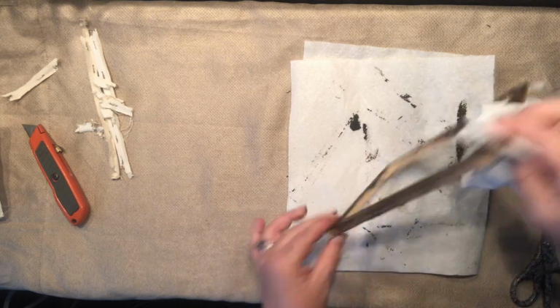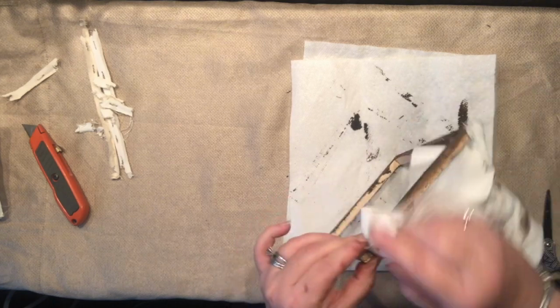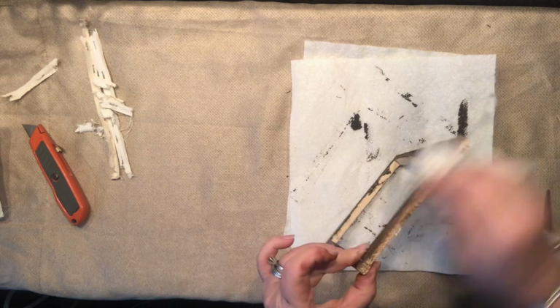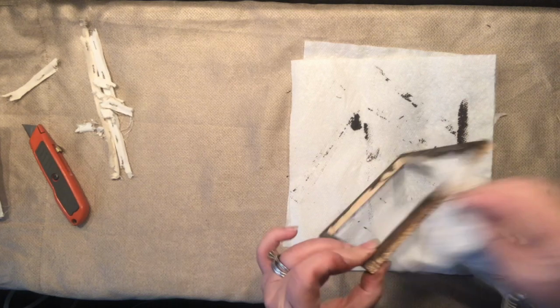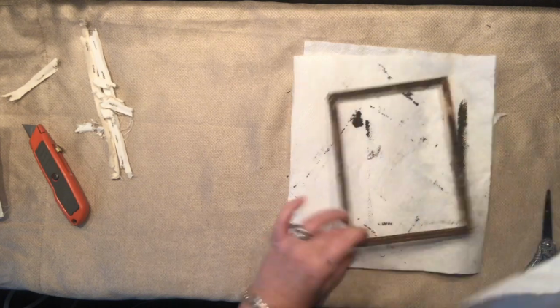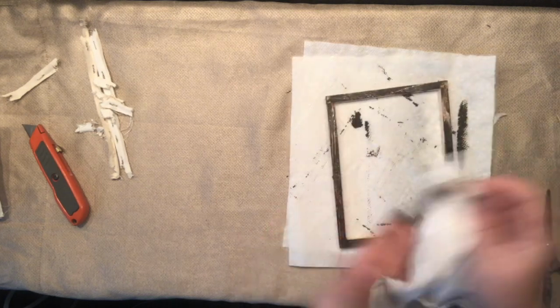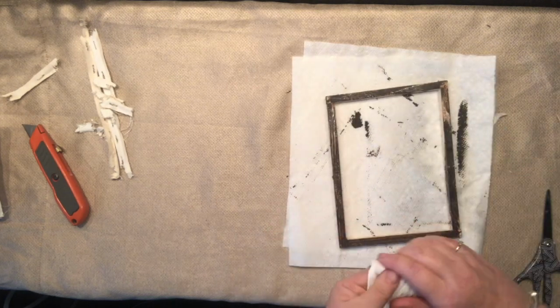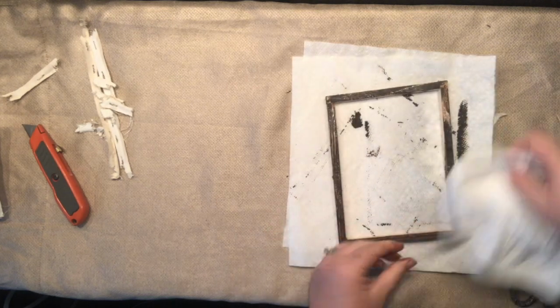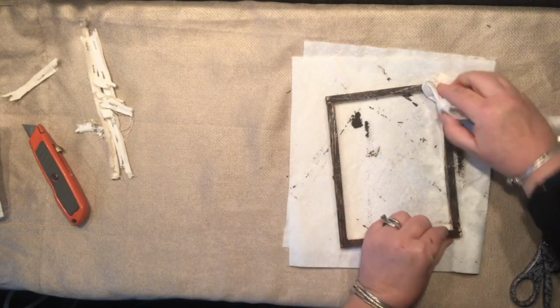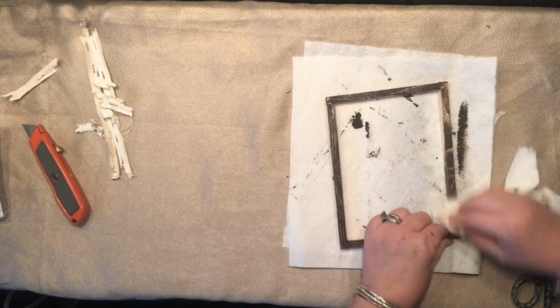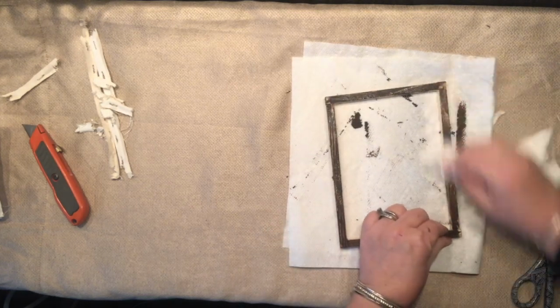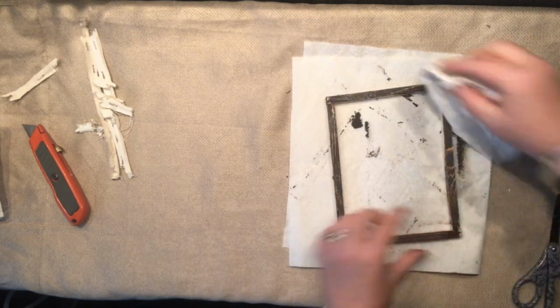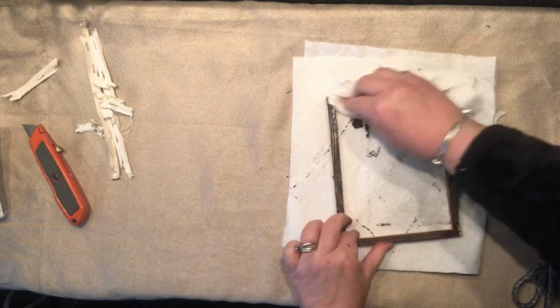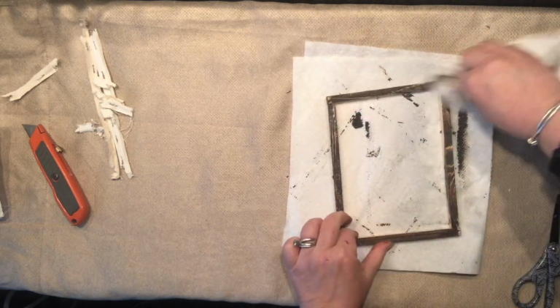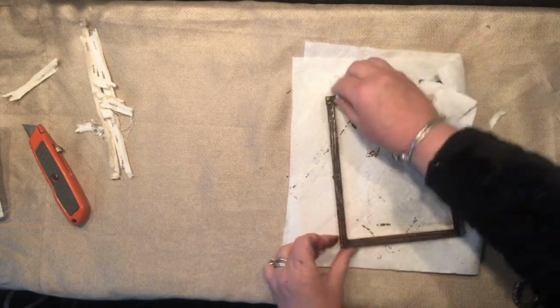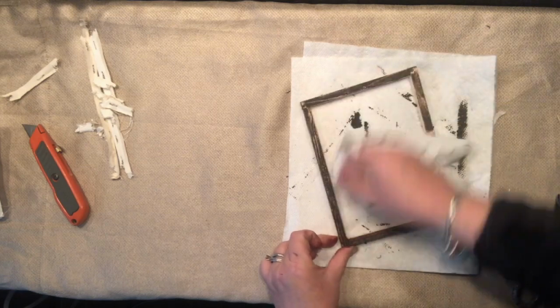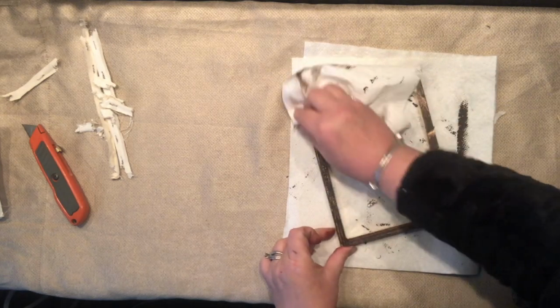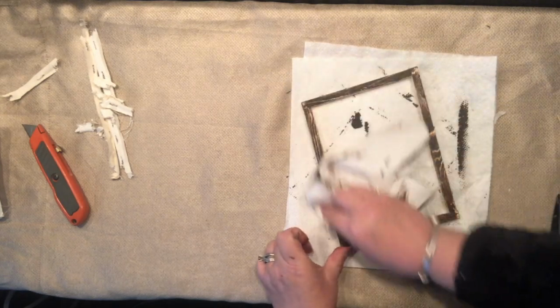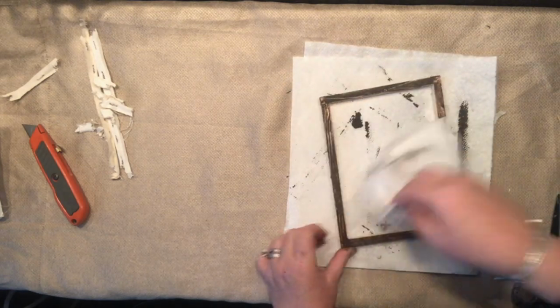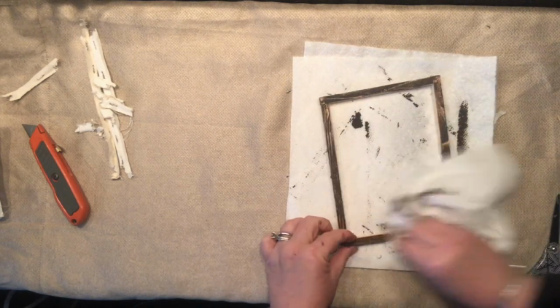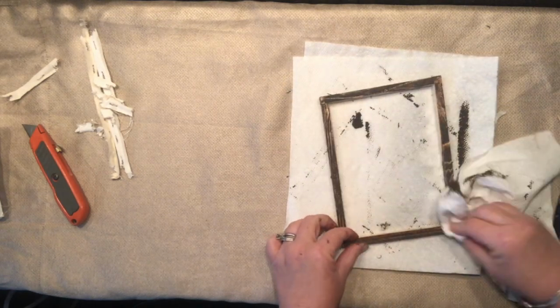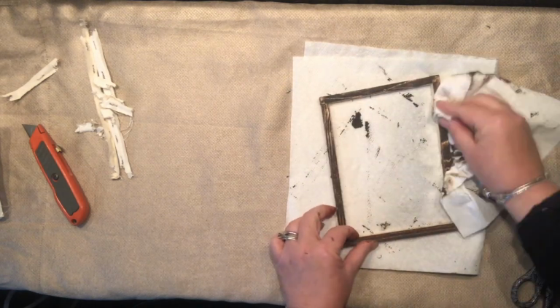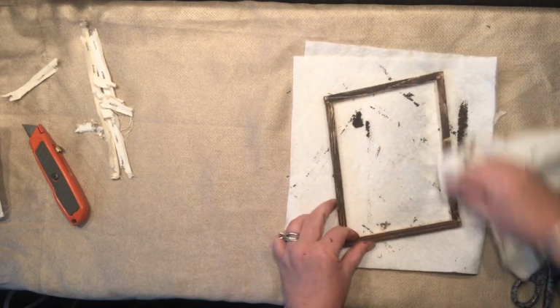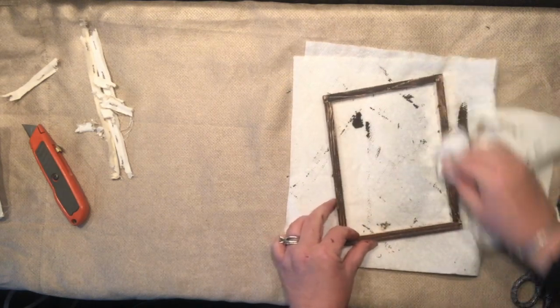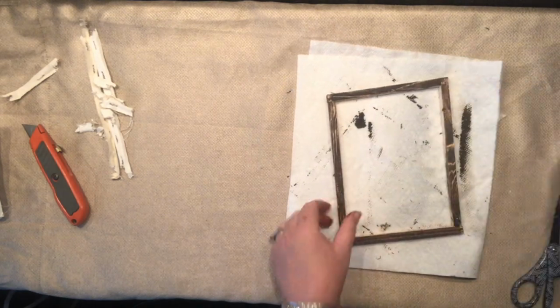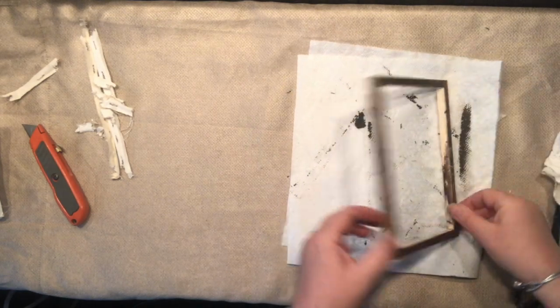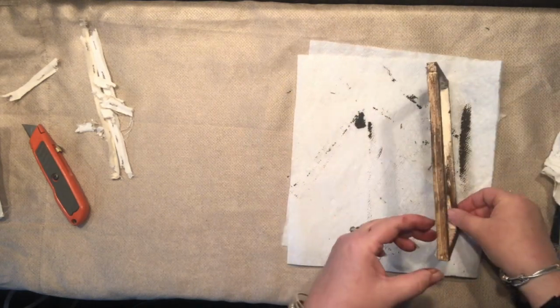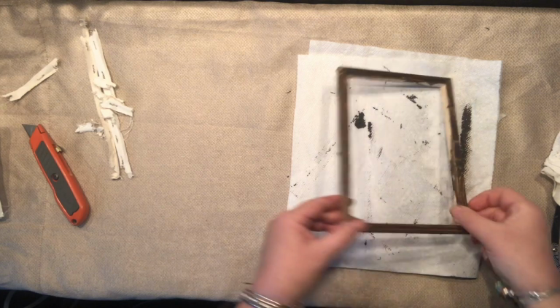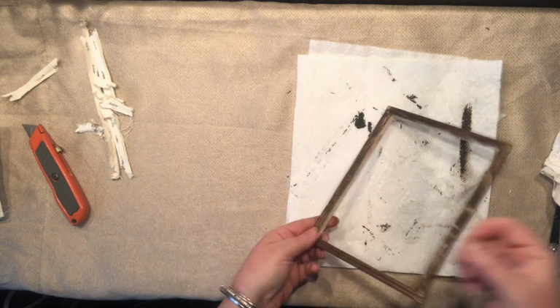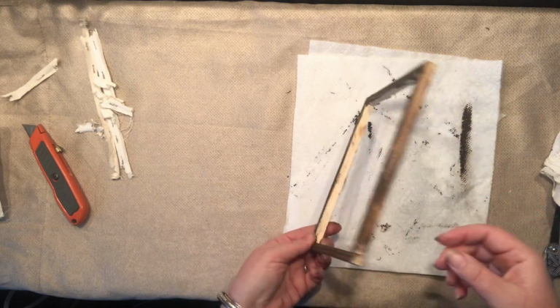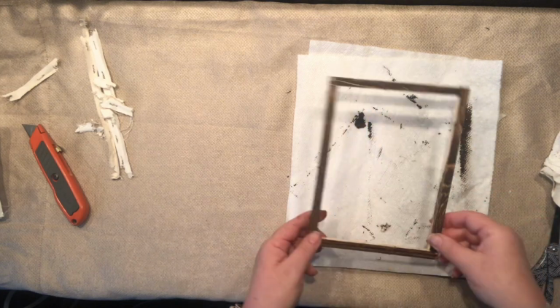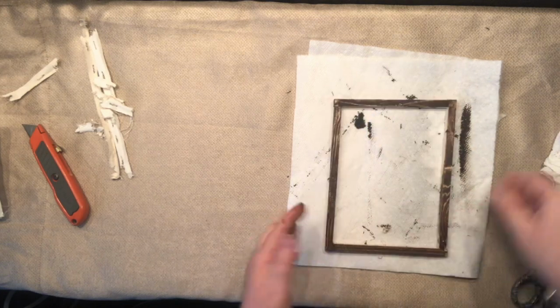It actually beautifully fills out, and the wood grain on those inexpensive wood pieces is beautifully showing on it. I think I'm happy with it.